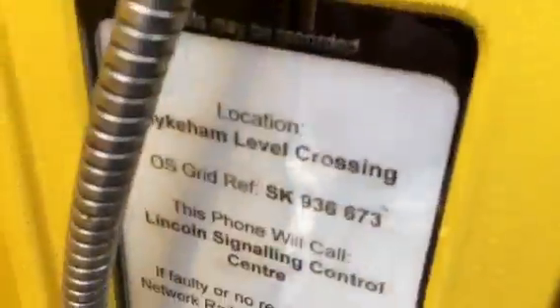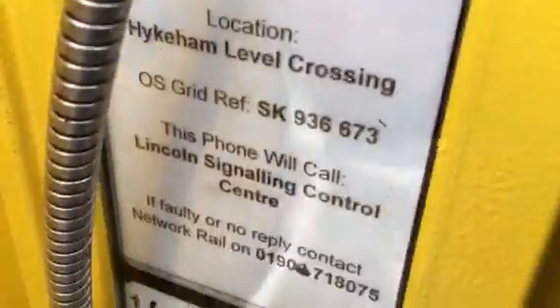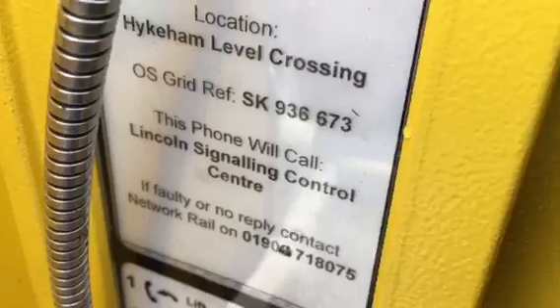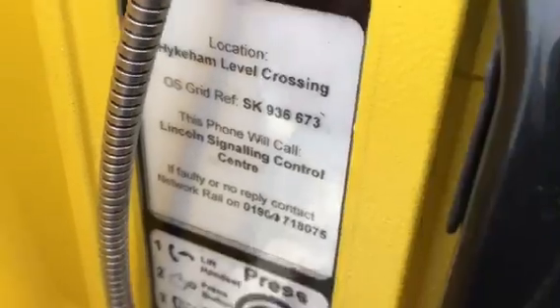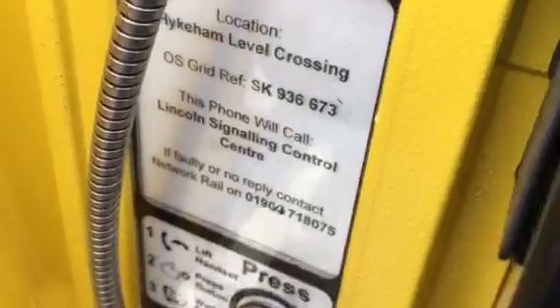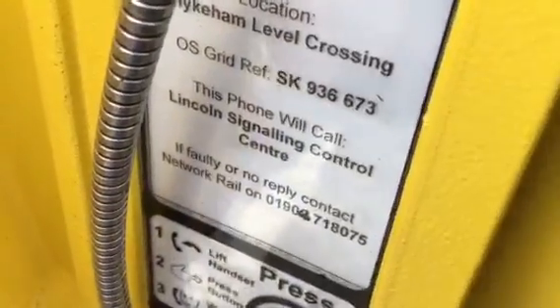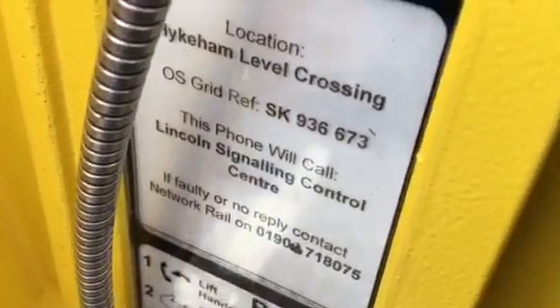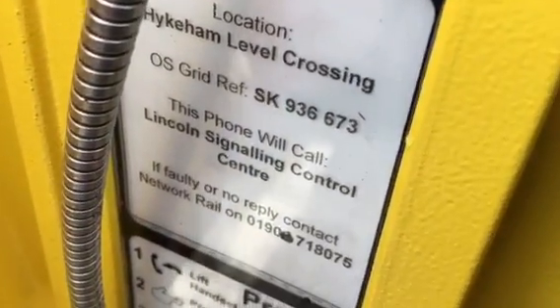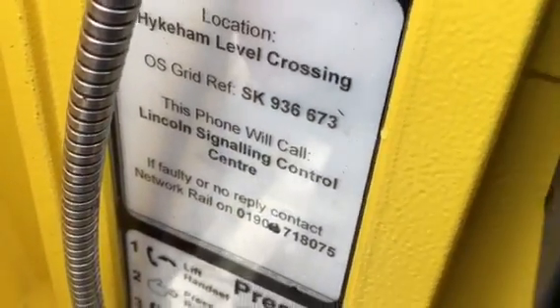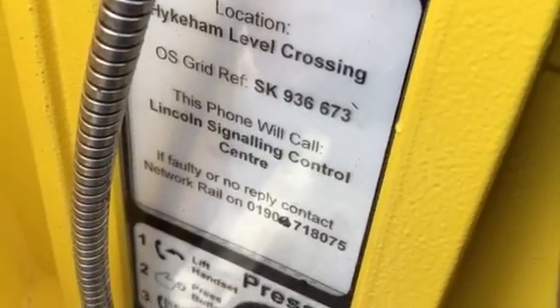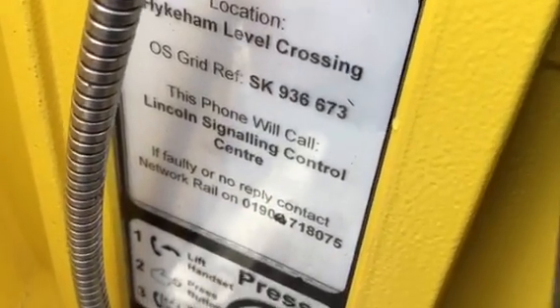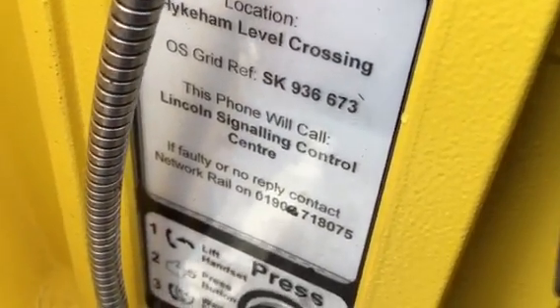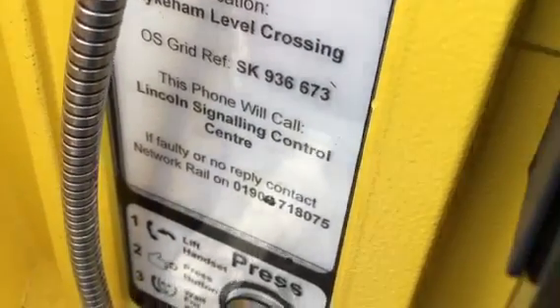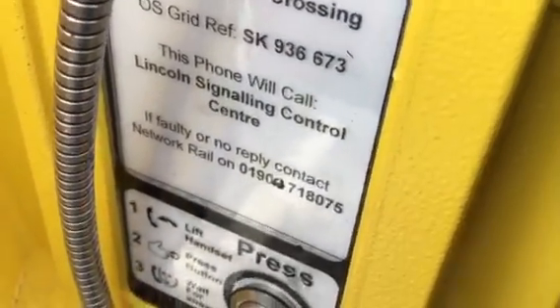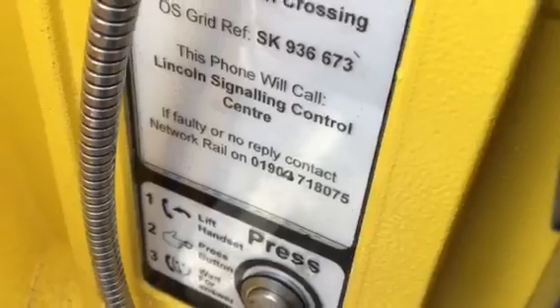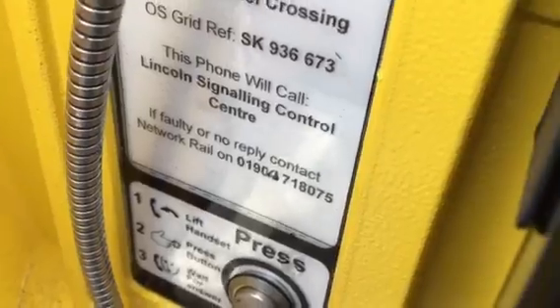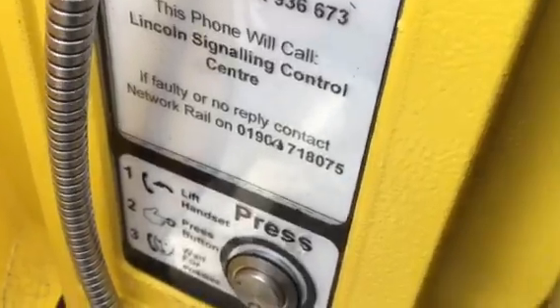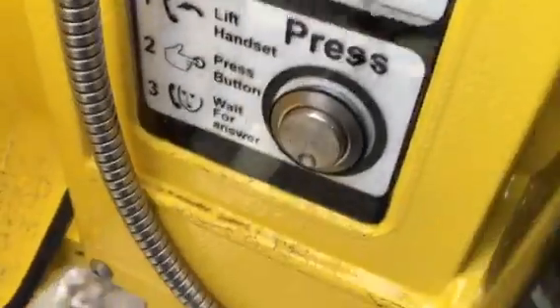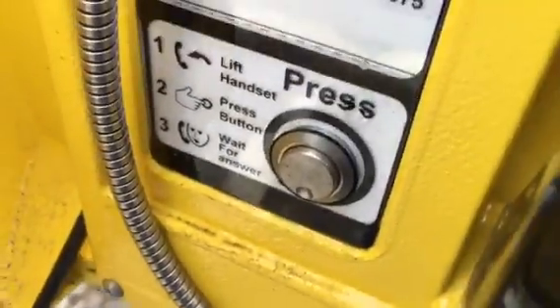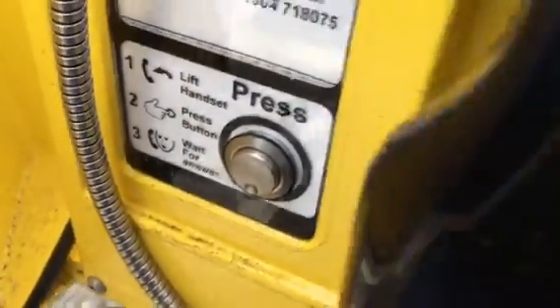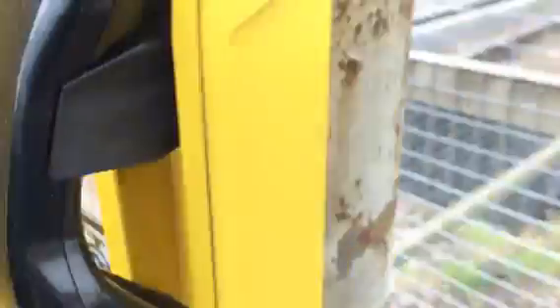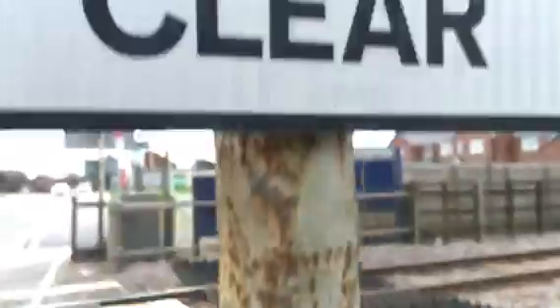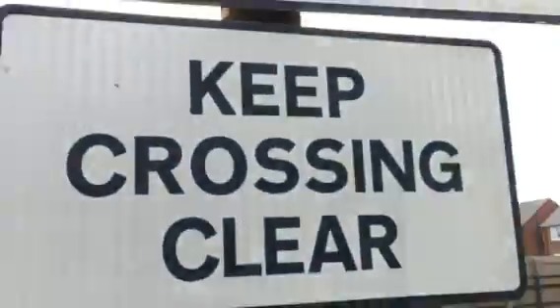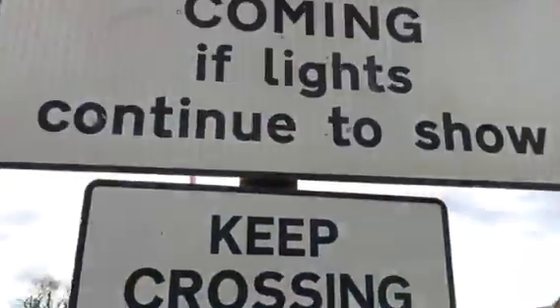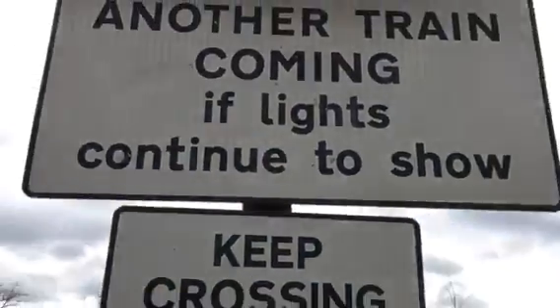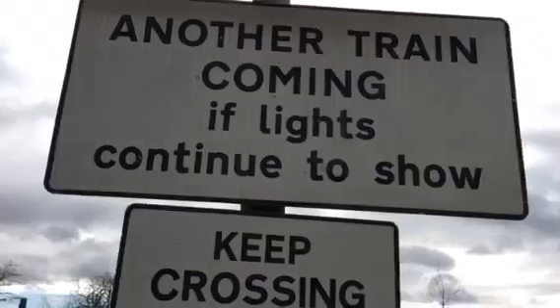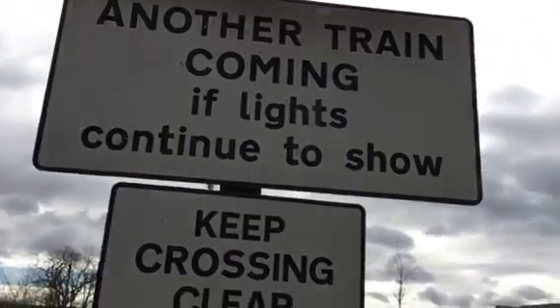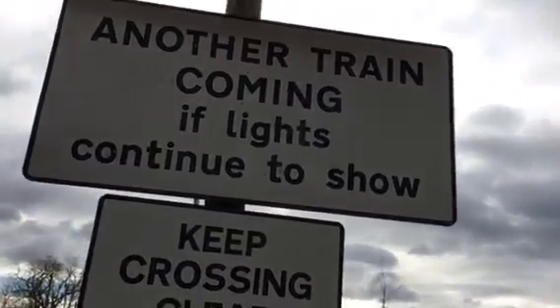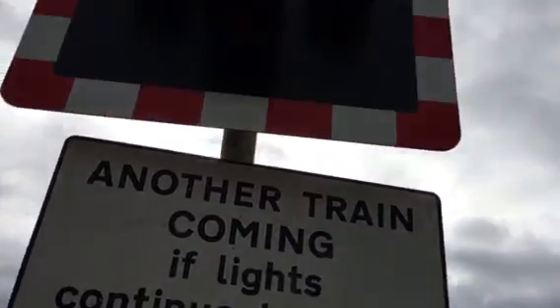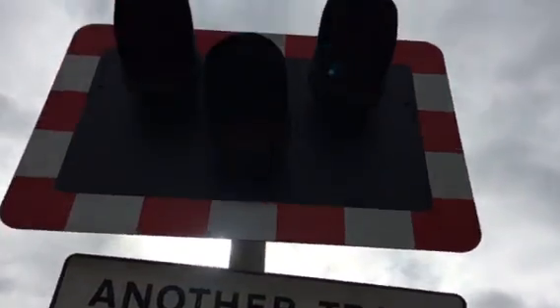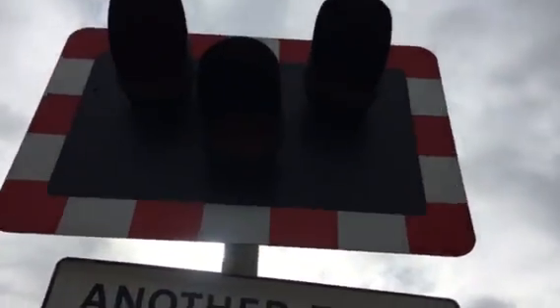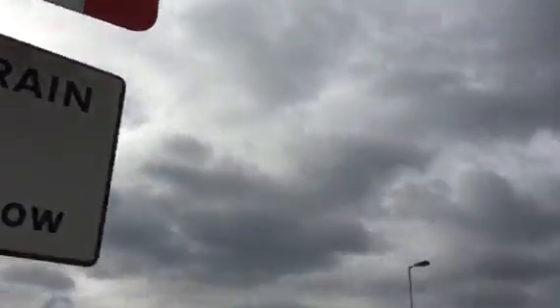Location: Hykeham level crossing, good reference SK936673. This phone will call Lincoln Signet Control Centre. Lift handset, press button, wait for answer. Keep crossing clear — another train coming. If lights continue to show, there's your other LEDs there.